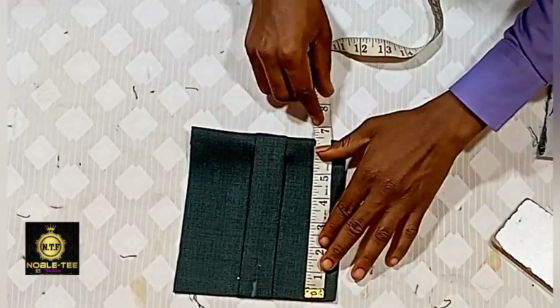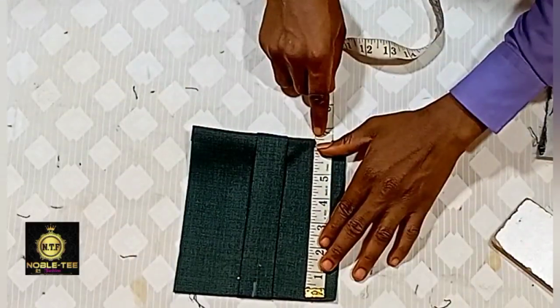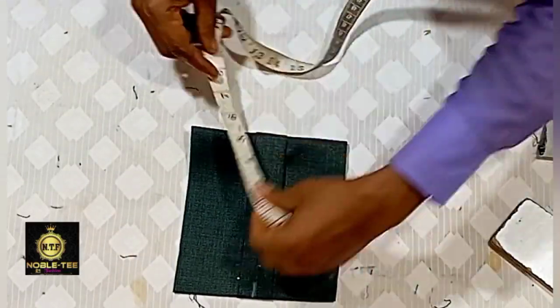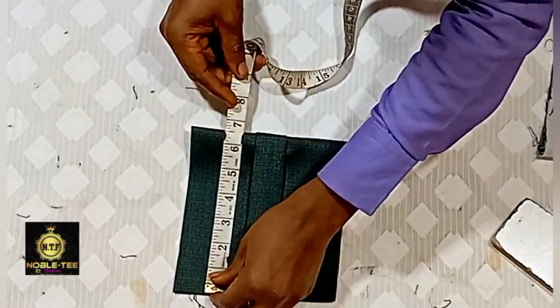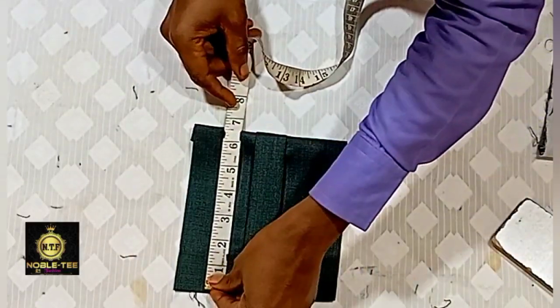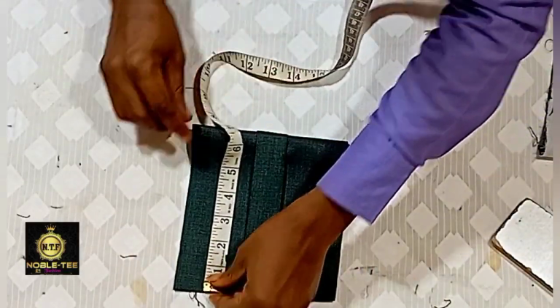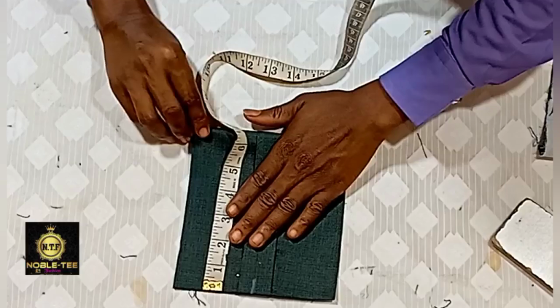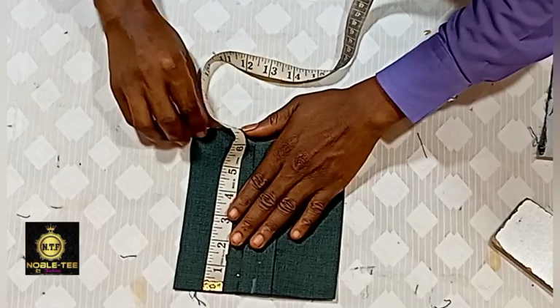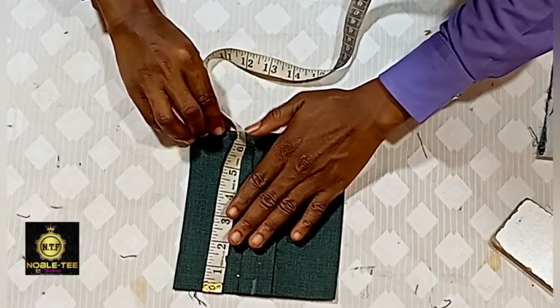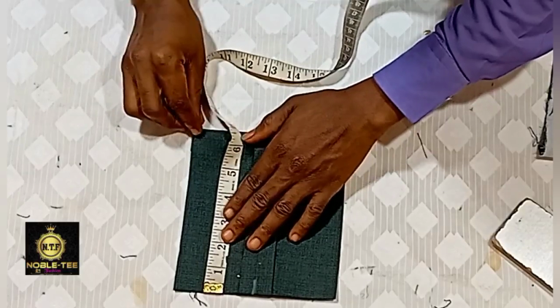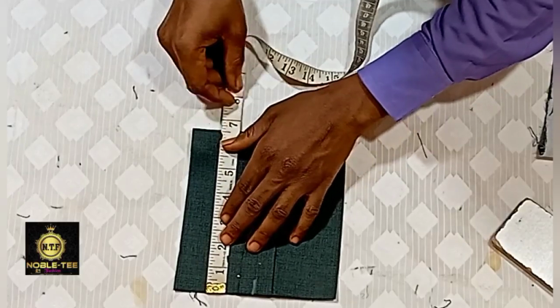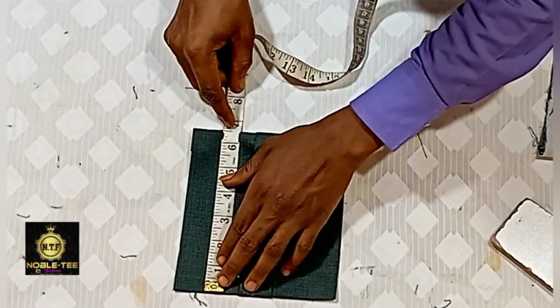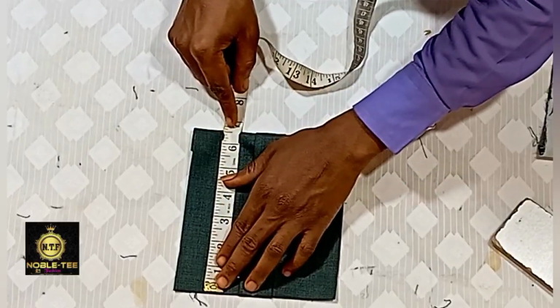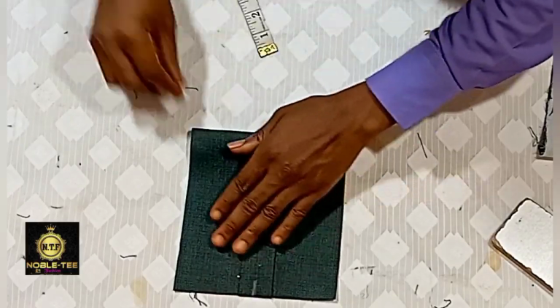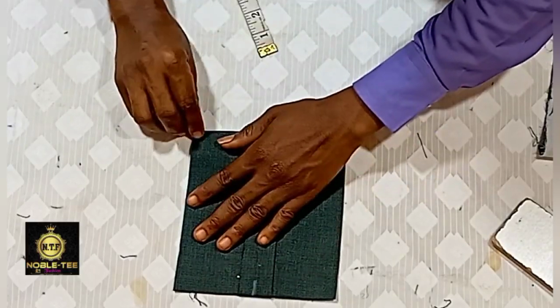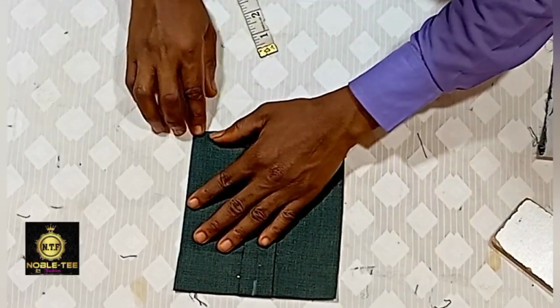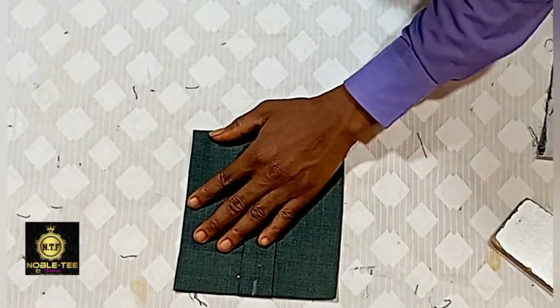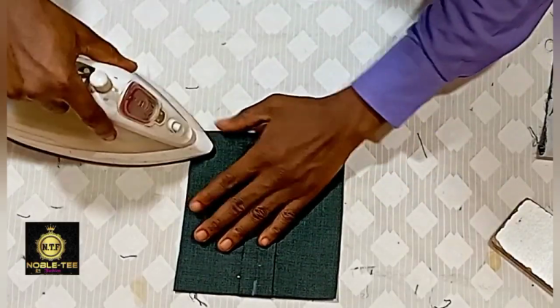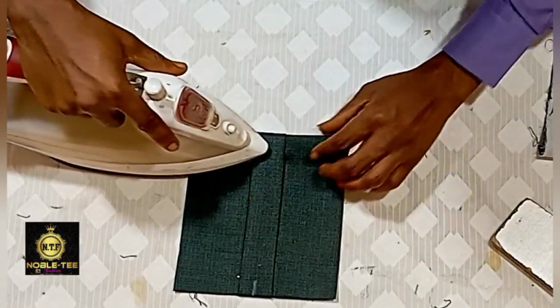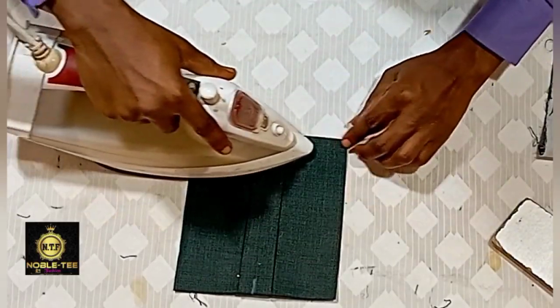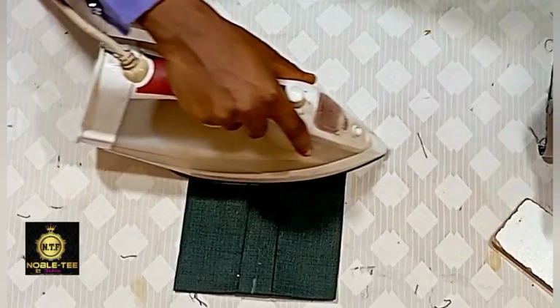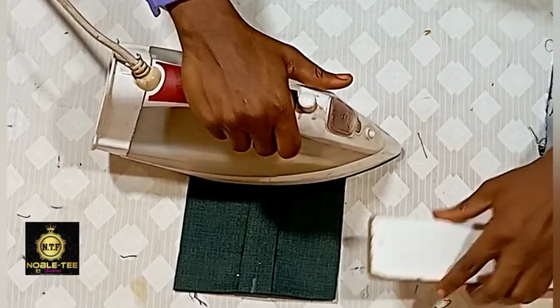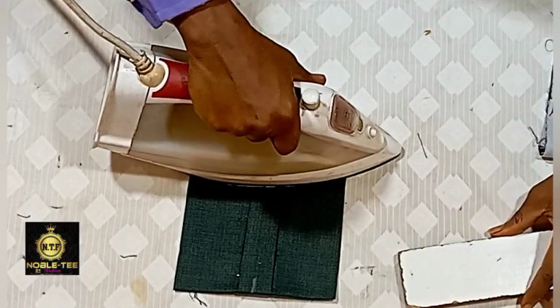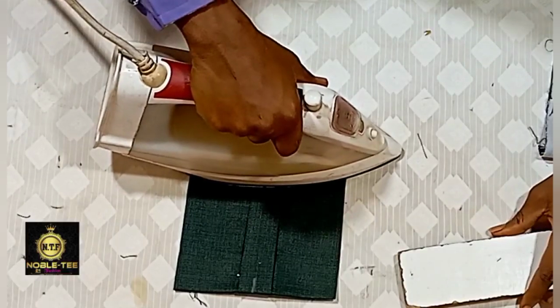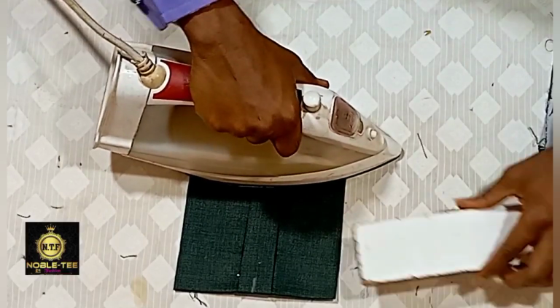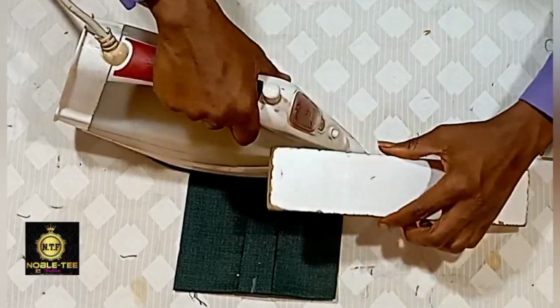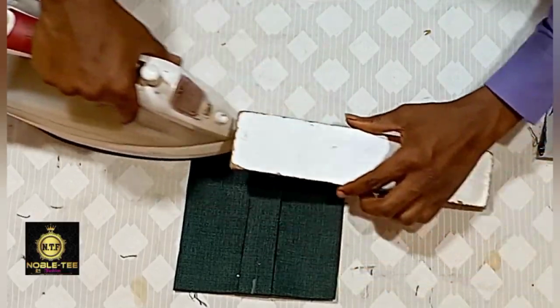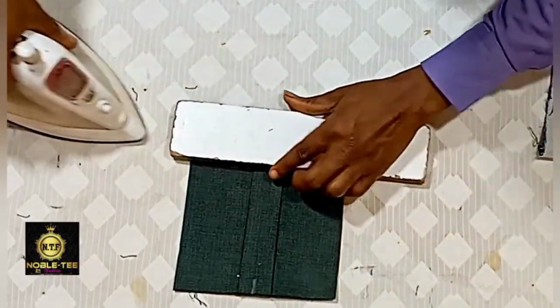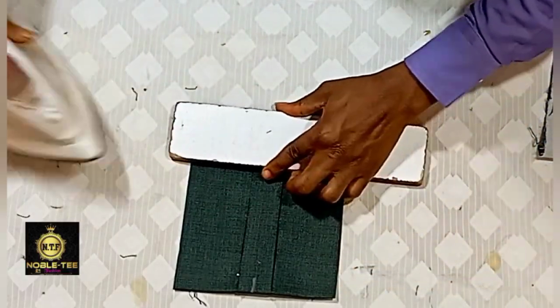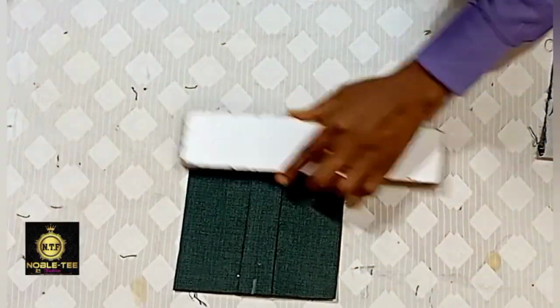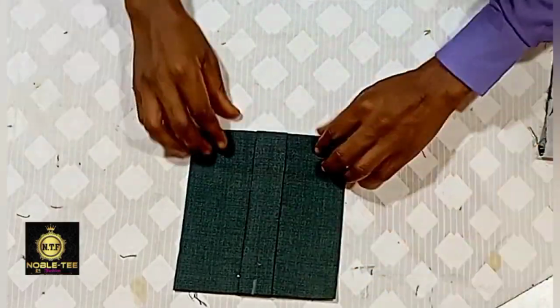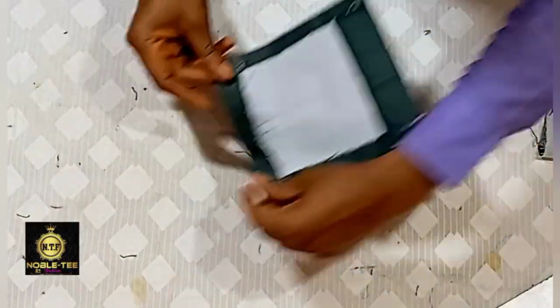The bottom fold is 6.5 inches. Do the same thing on all the other ones as well.